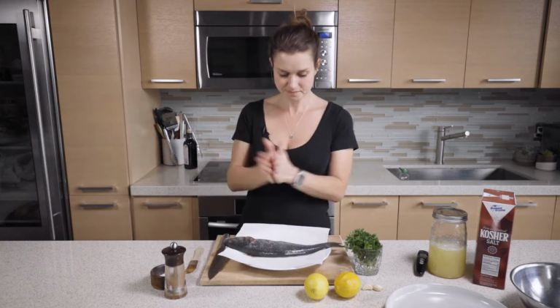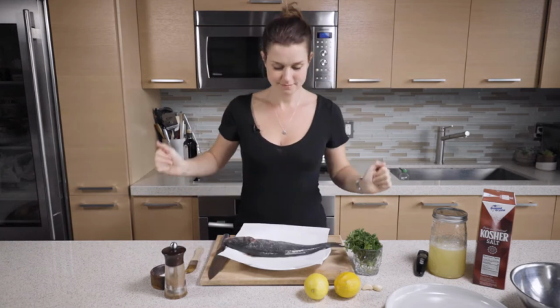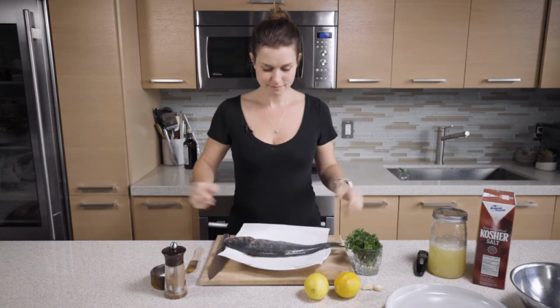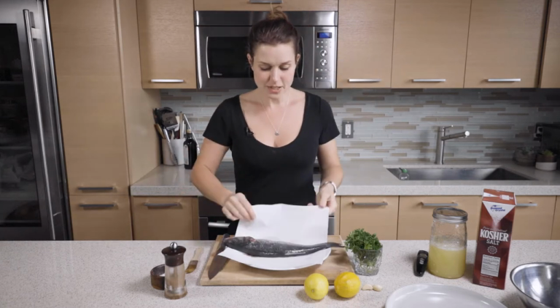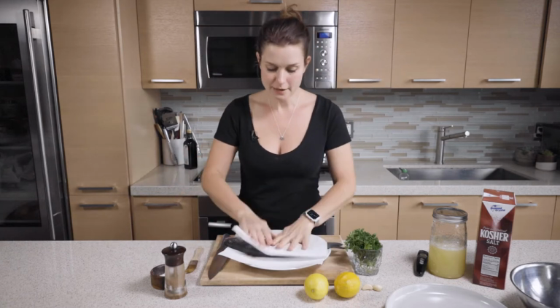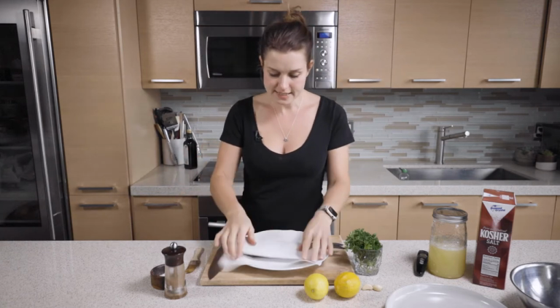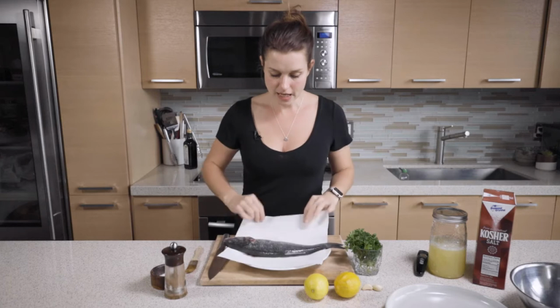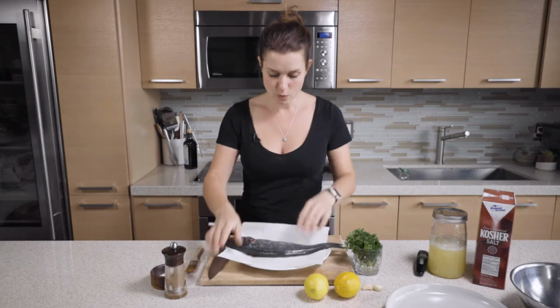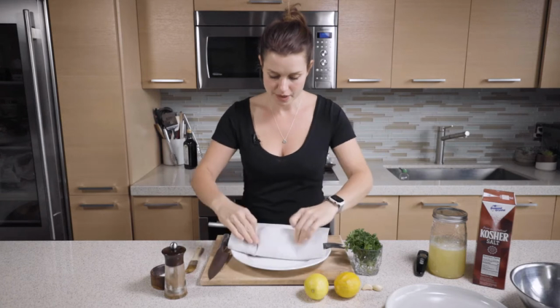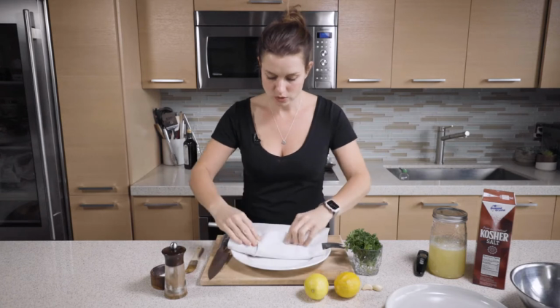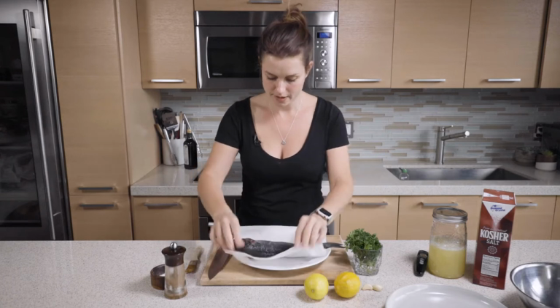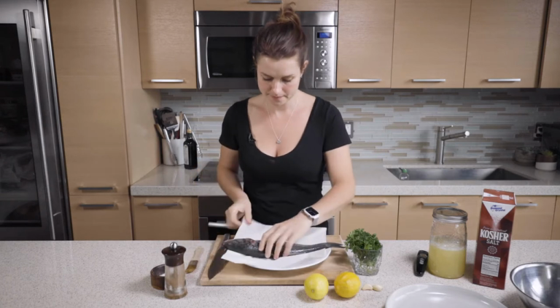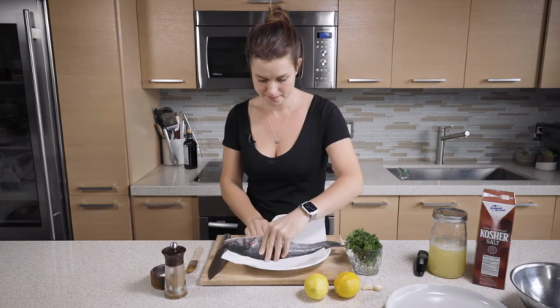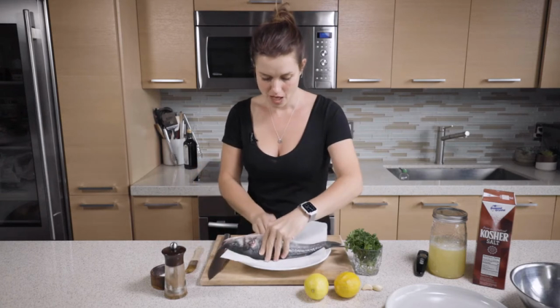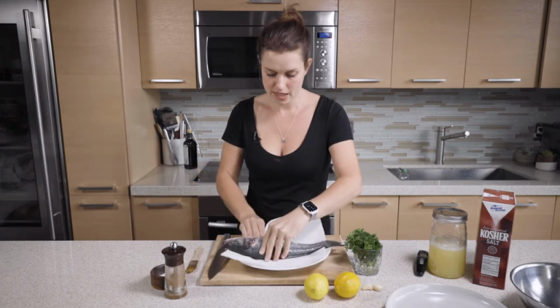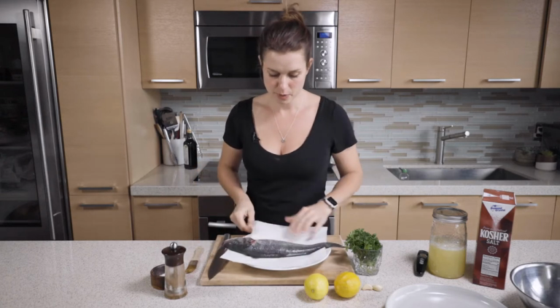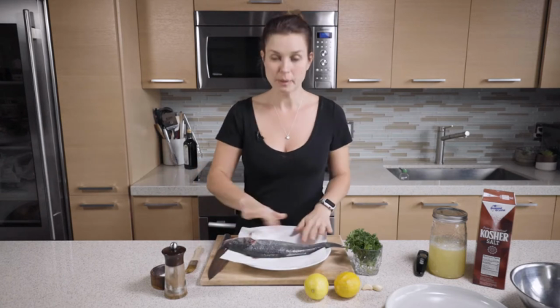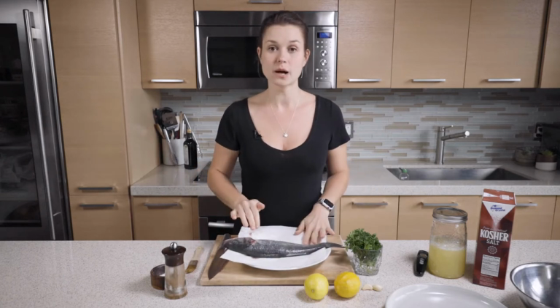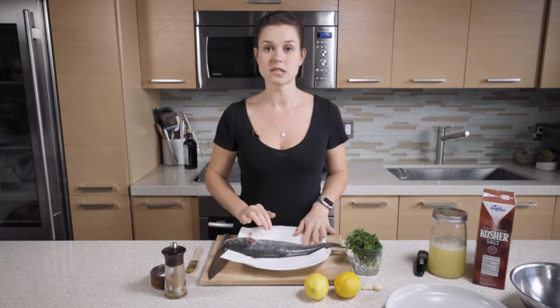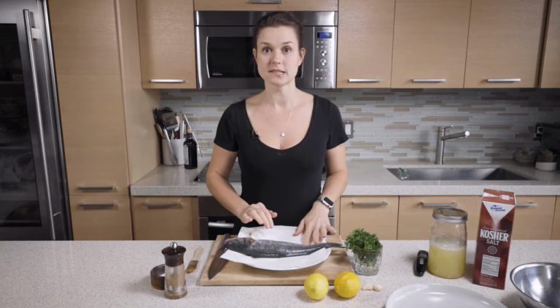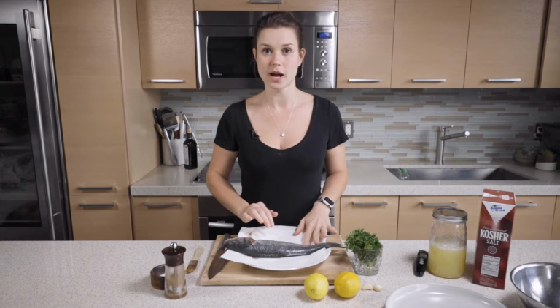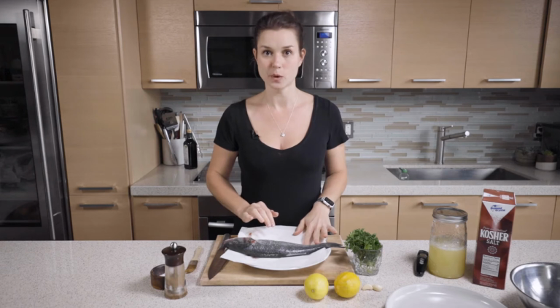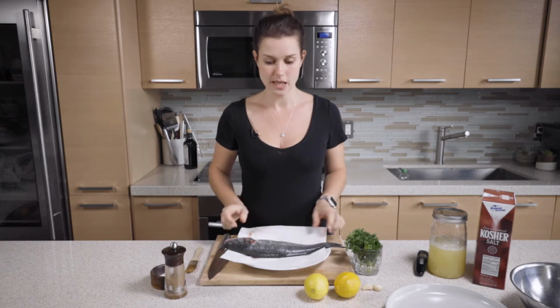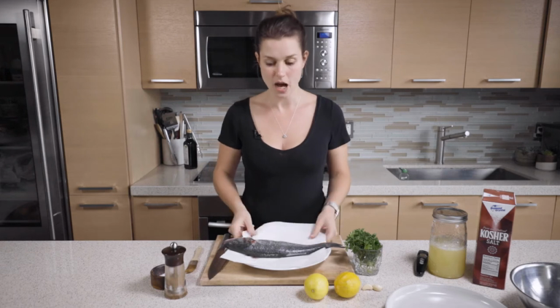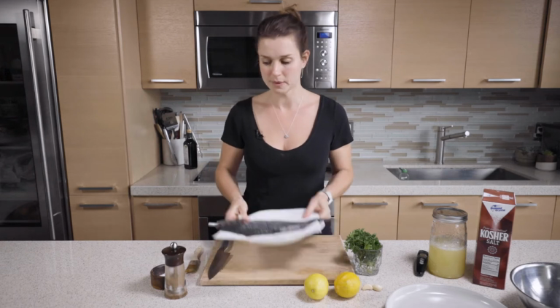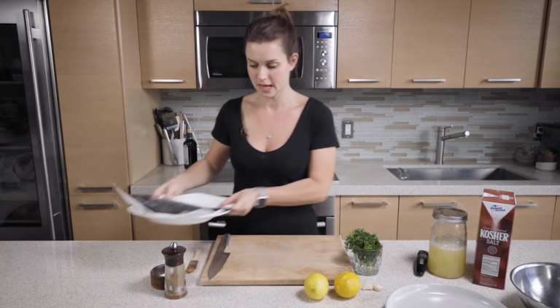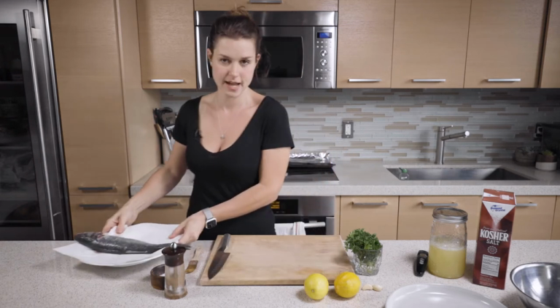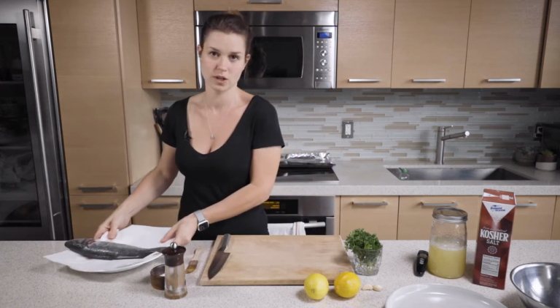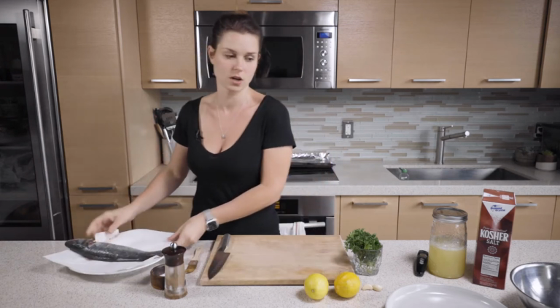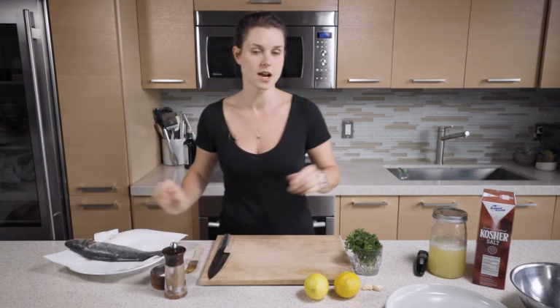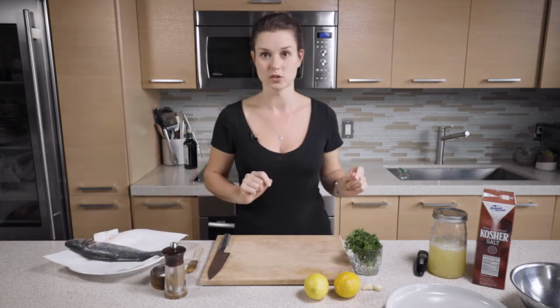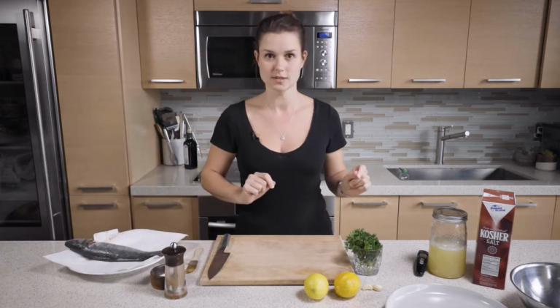I've rinsed it with cold water and put it on a paper towel so it's going to be nice and dry. Now I'm going to set it aside and we're going to work on our salt crust.